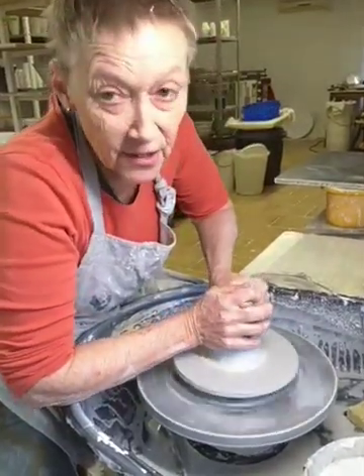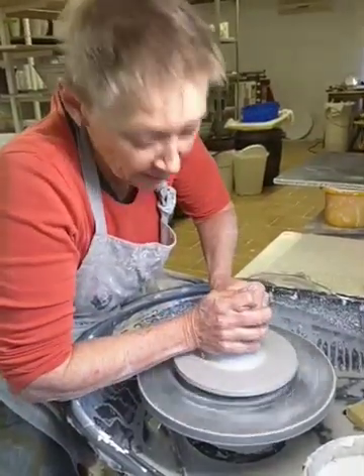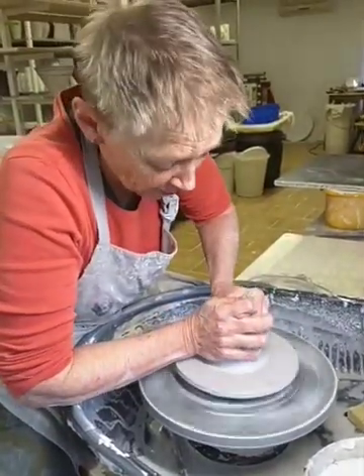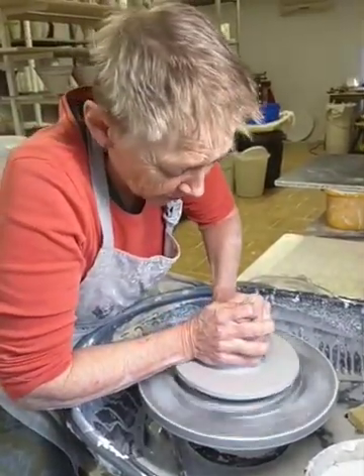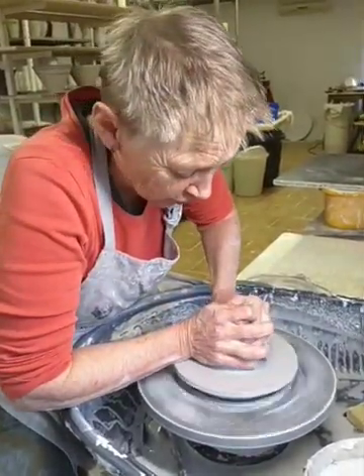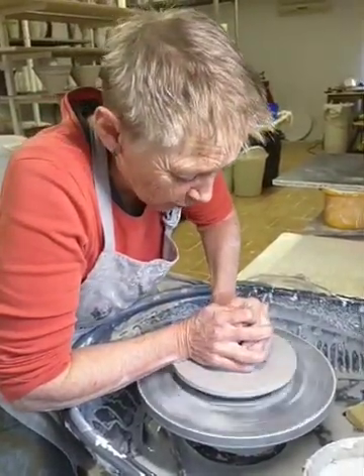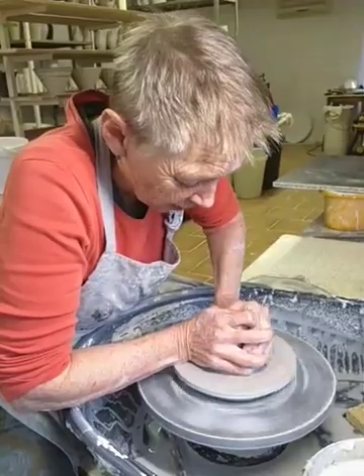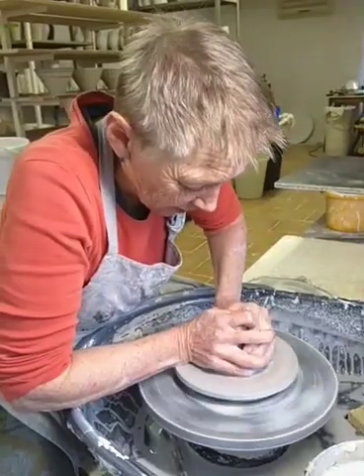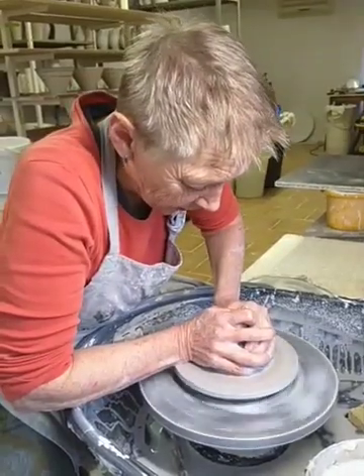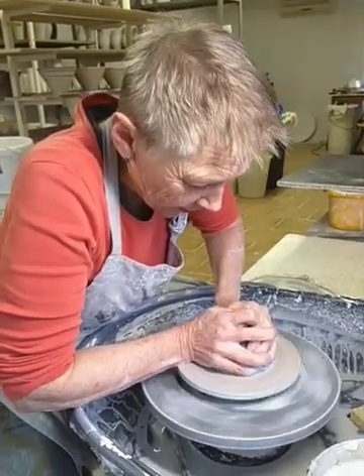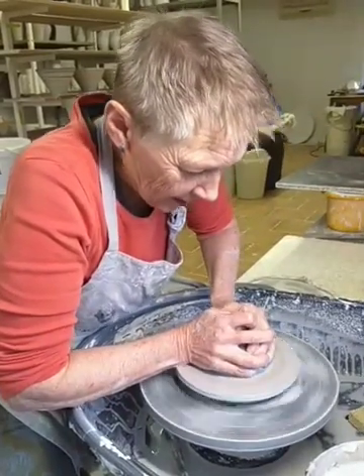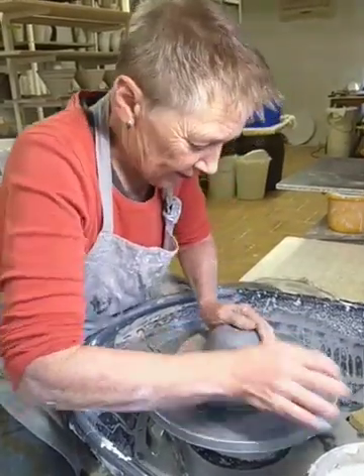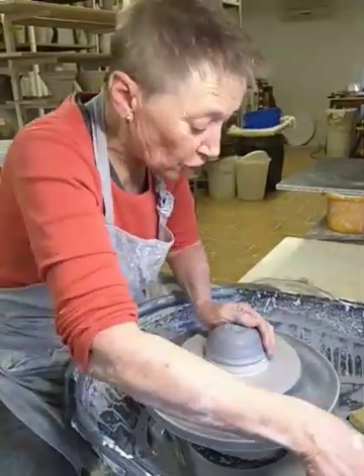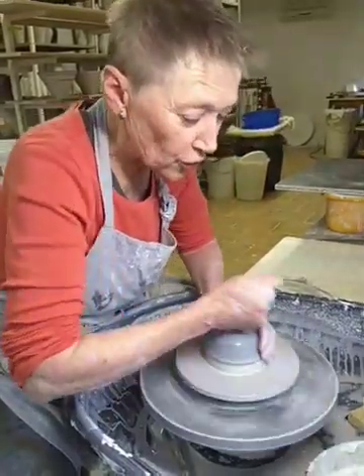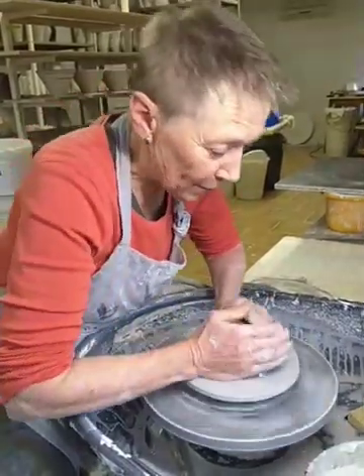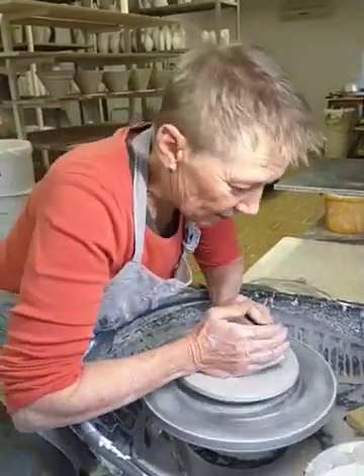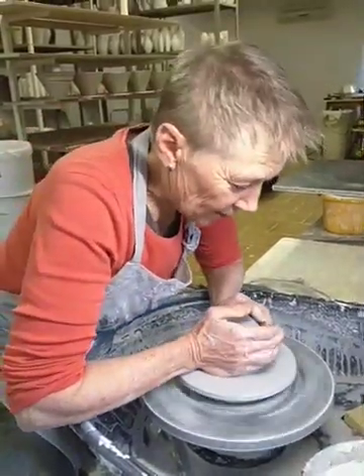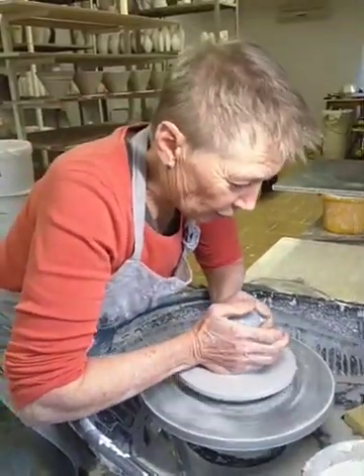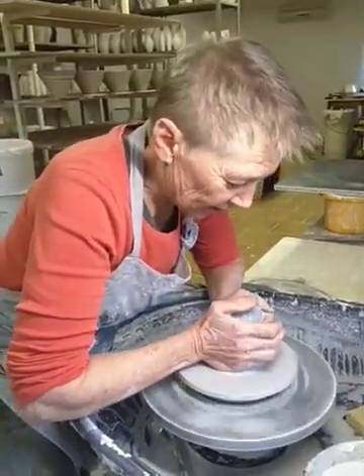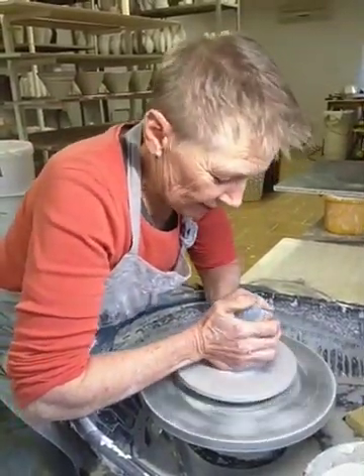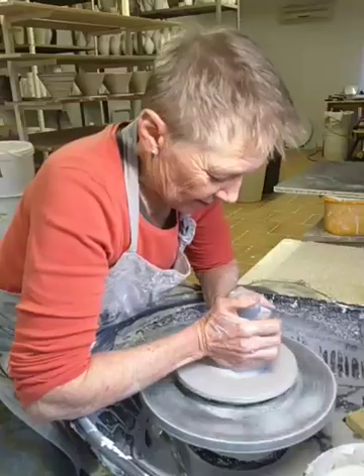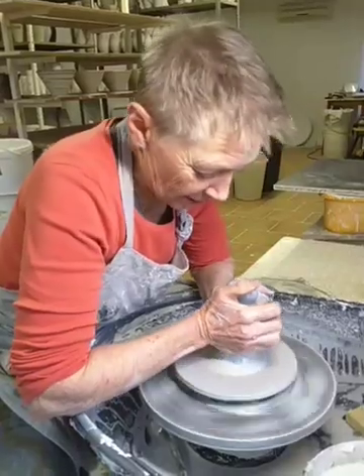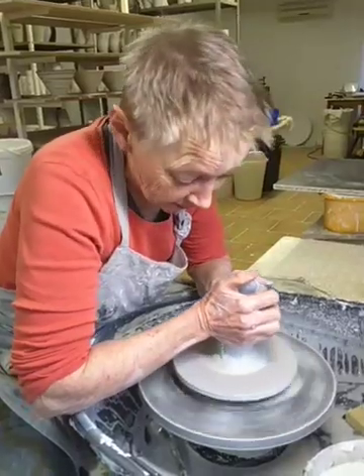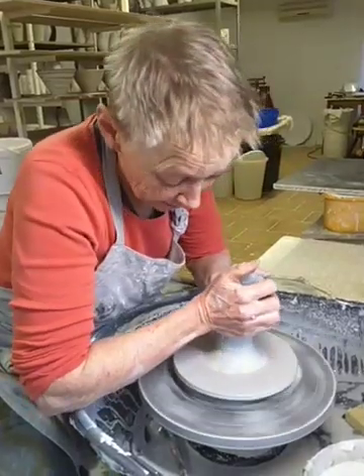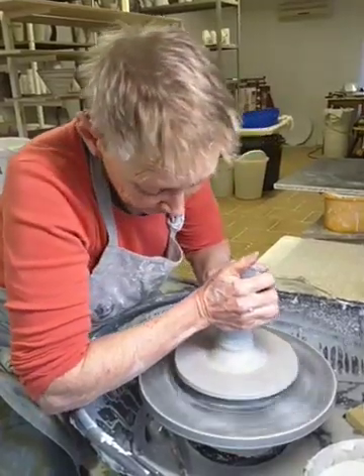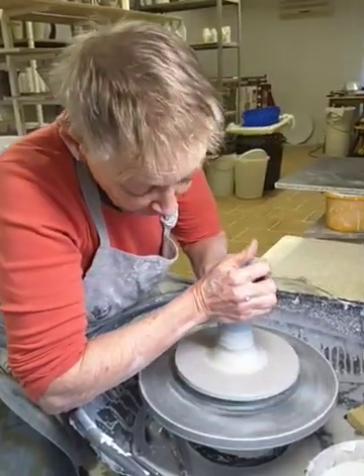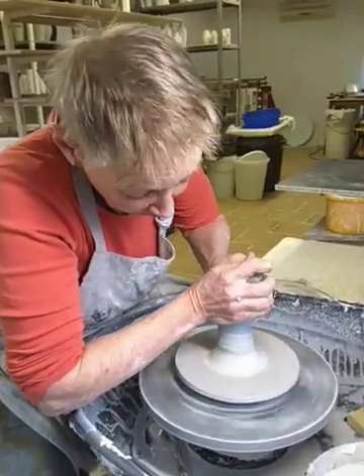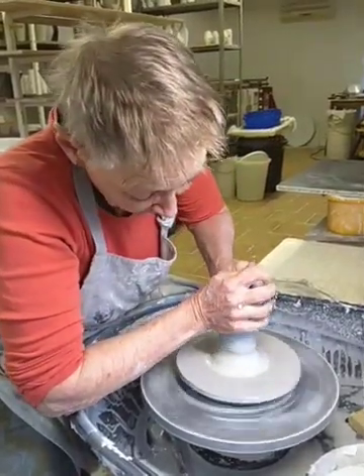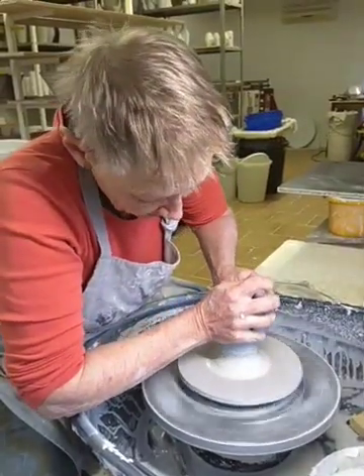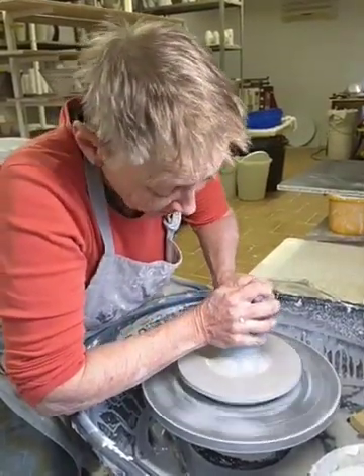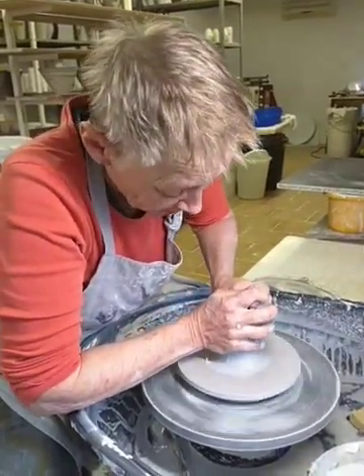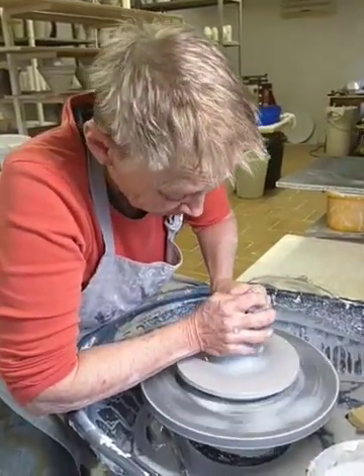As does any shape — changing from one shape to another is not a rapid process. And certainly changing clay makes a really big difference.